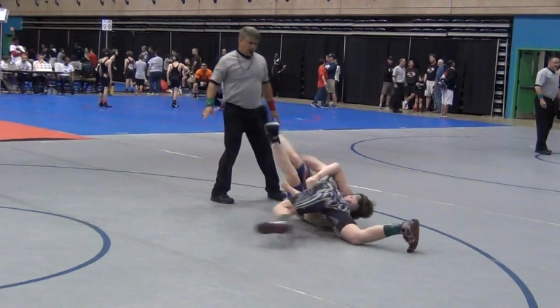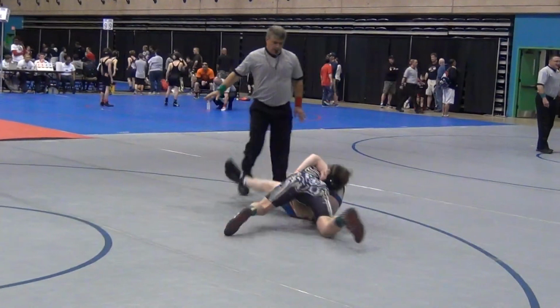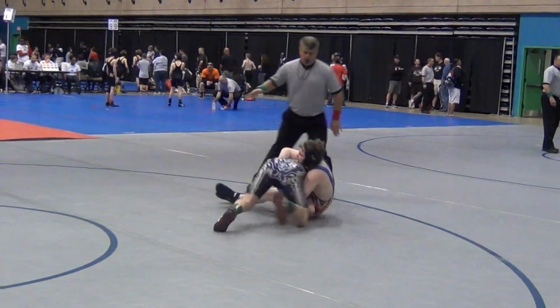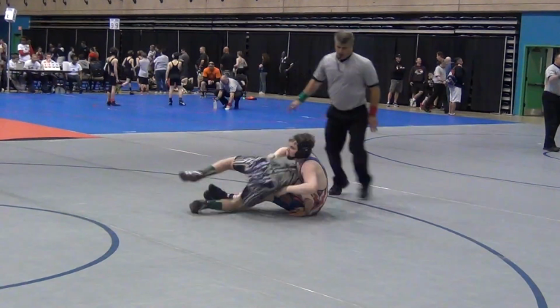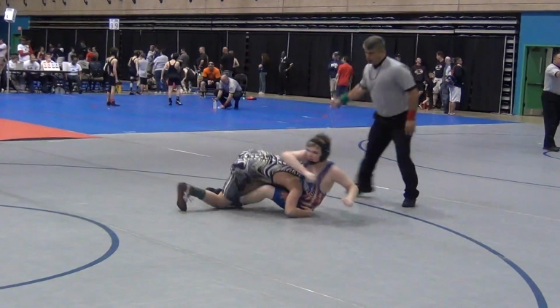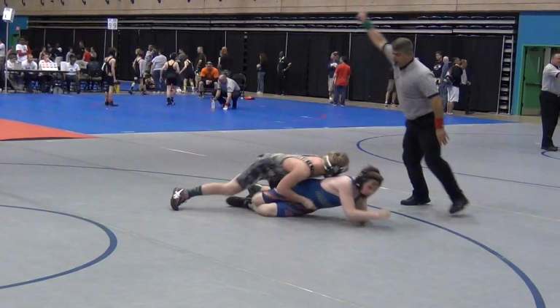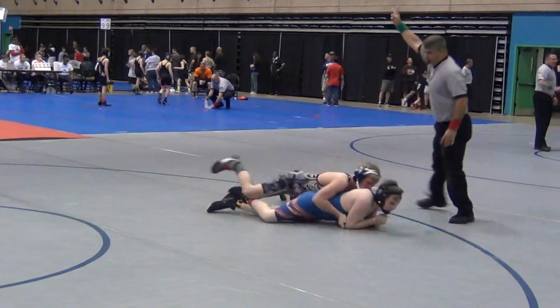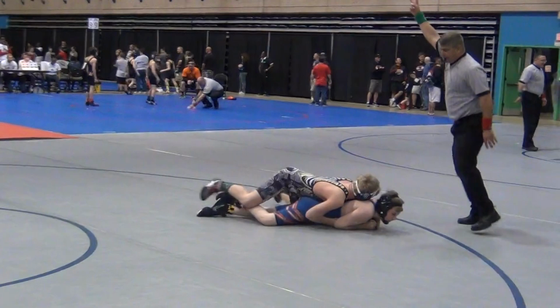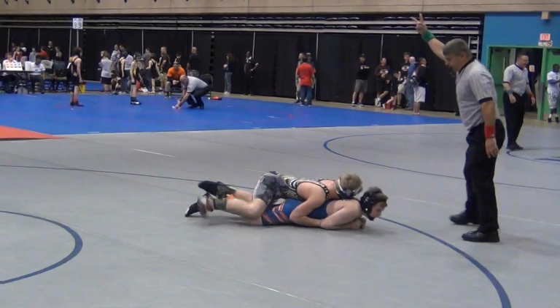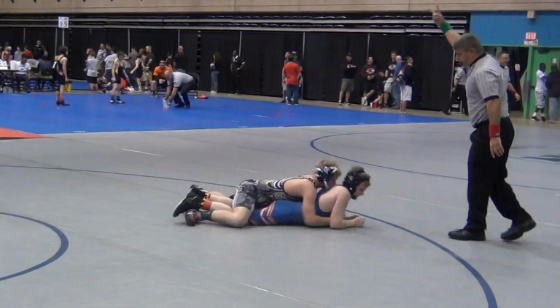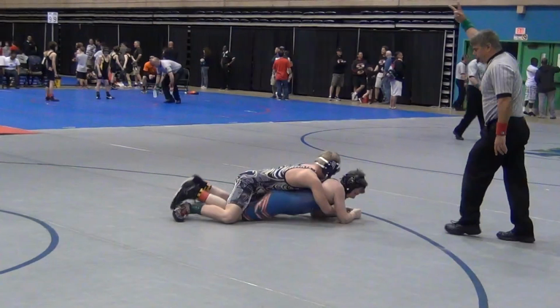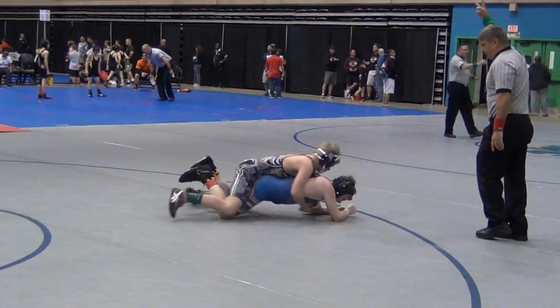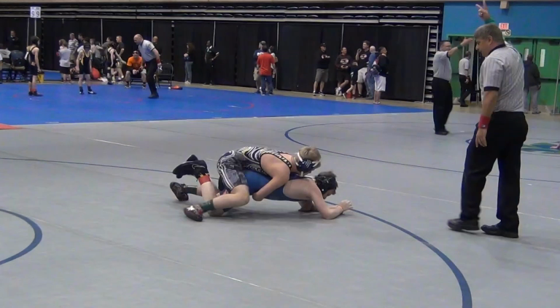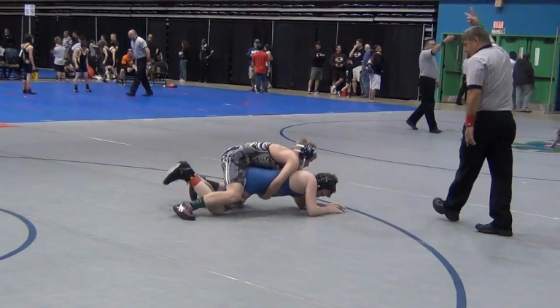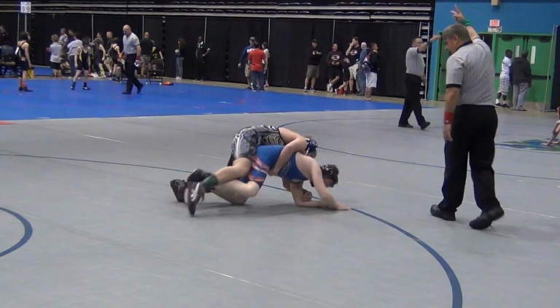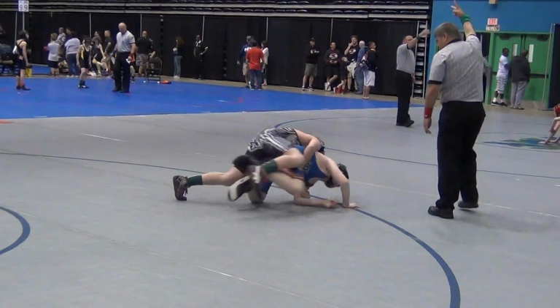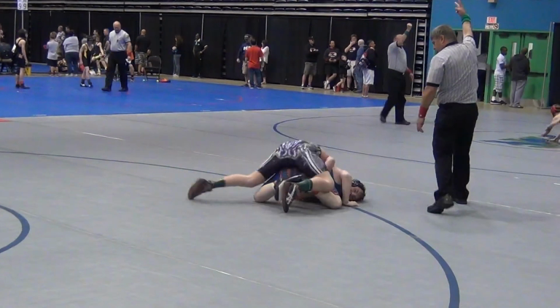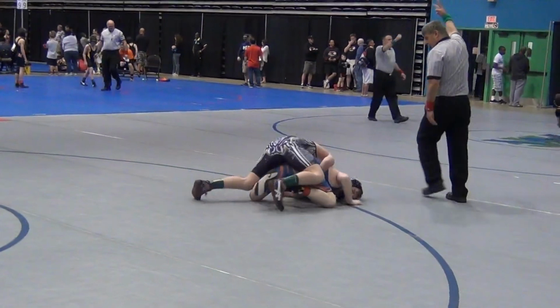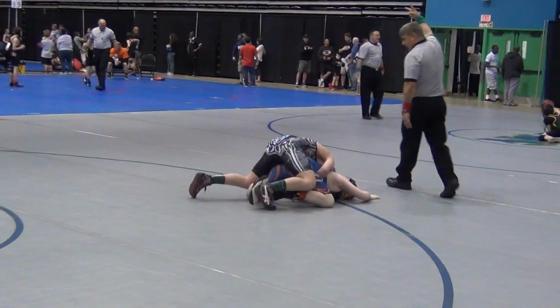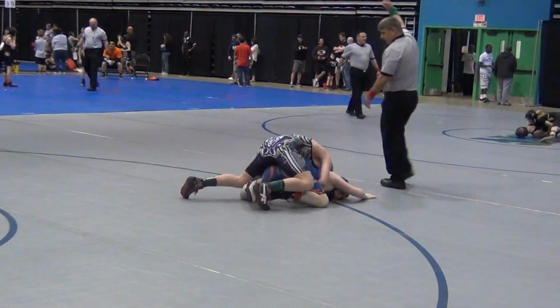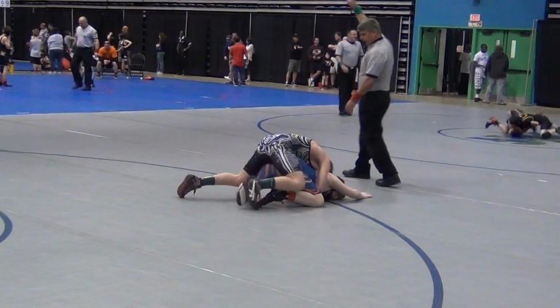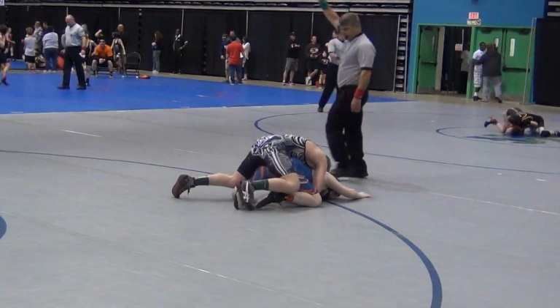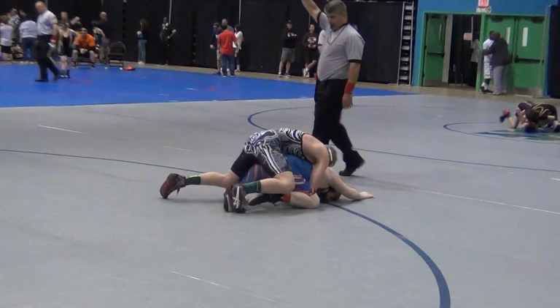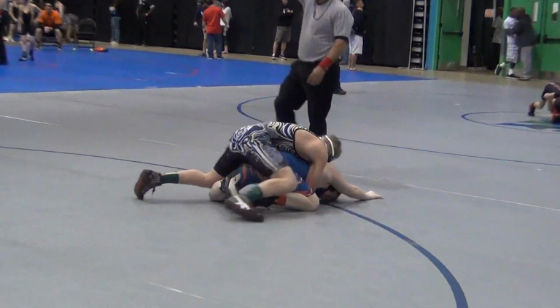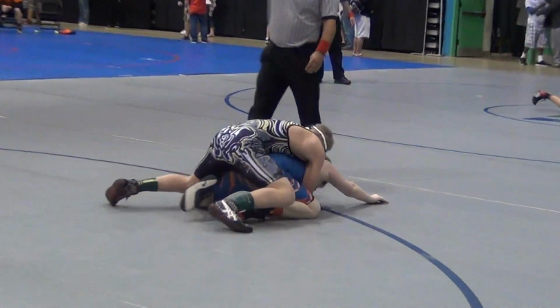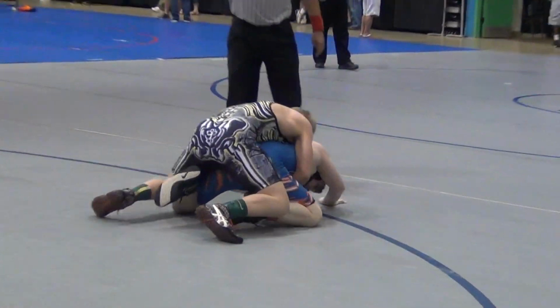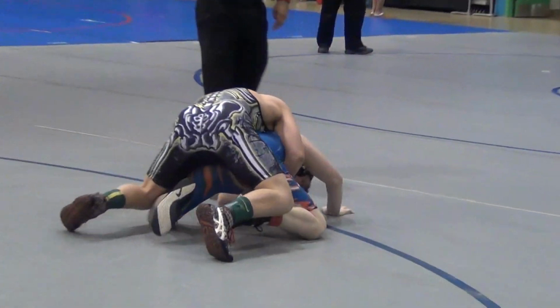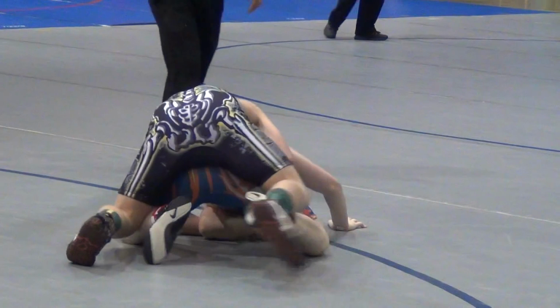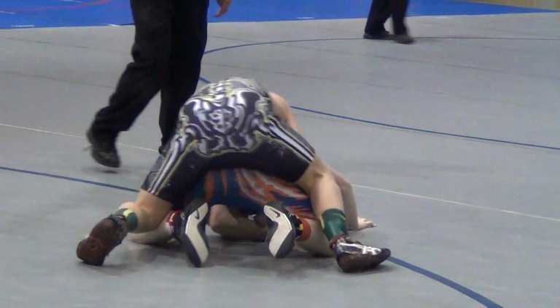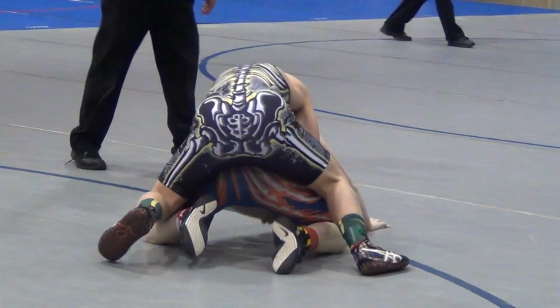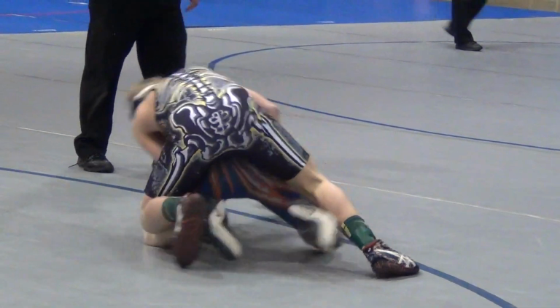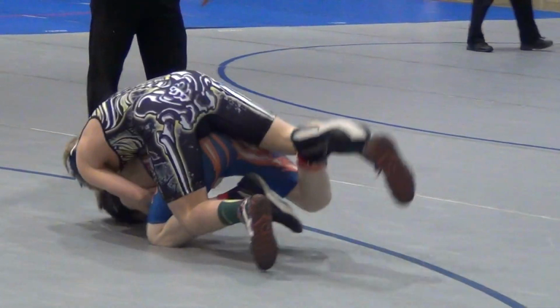We're here at Mawa Regionals down at Wicomico Youth and Civic Center, and Seth scoring the first takedown of the match, going up two to nothing here early in the first period.